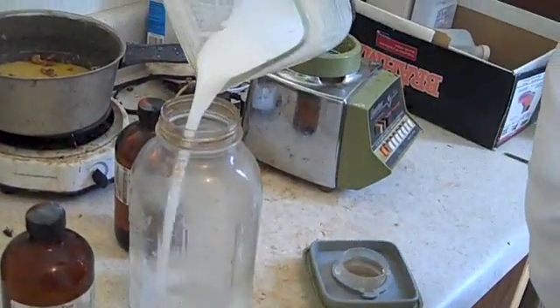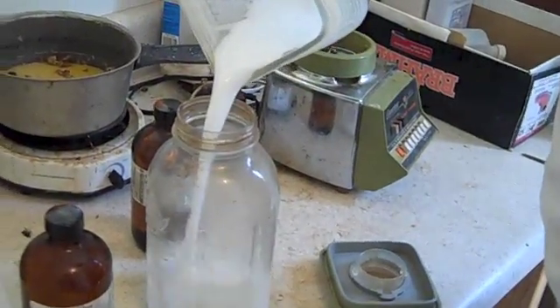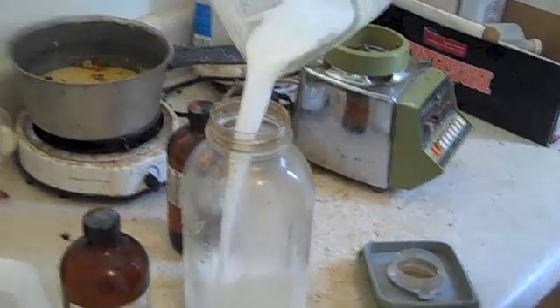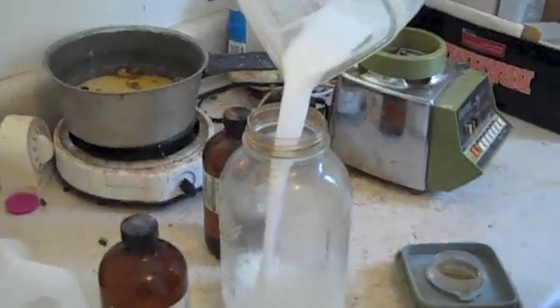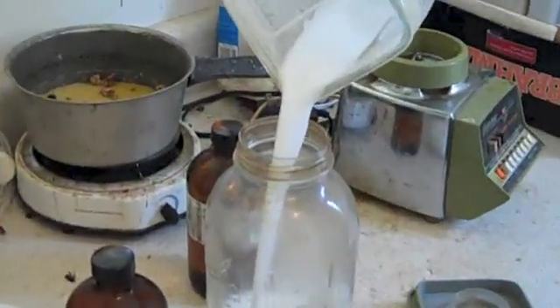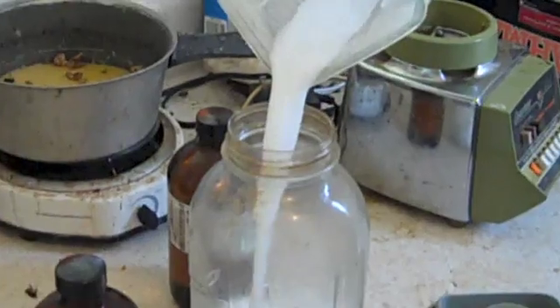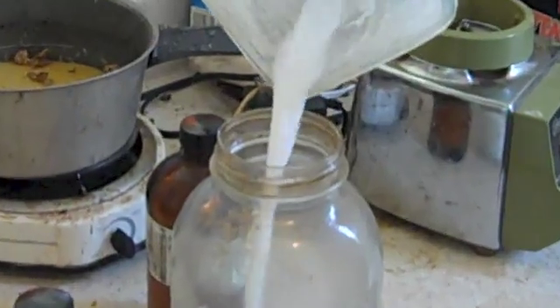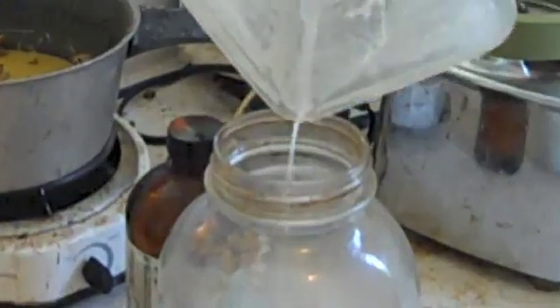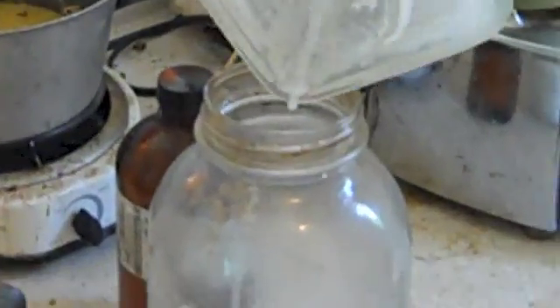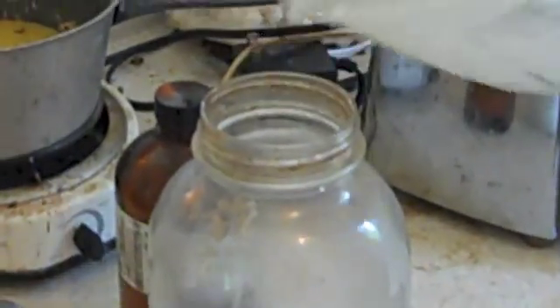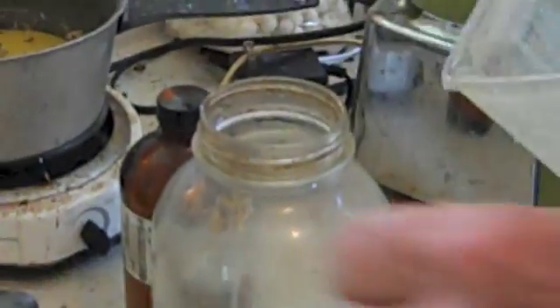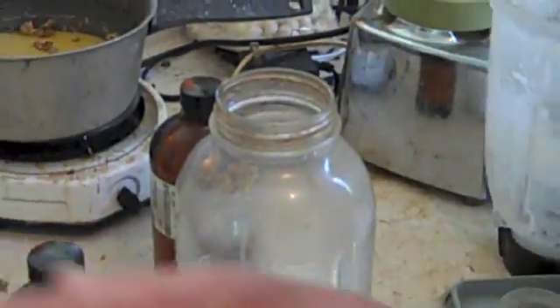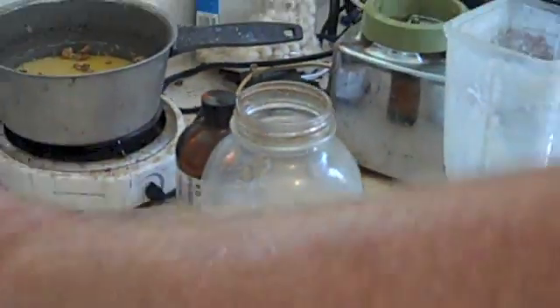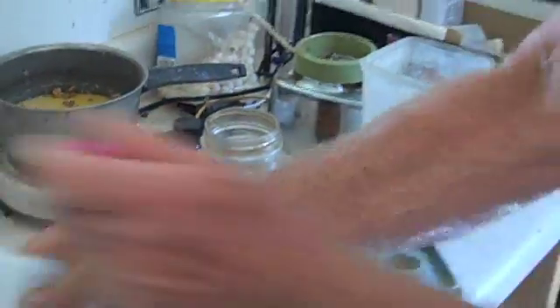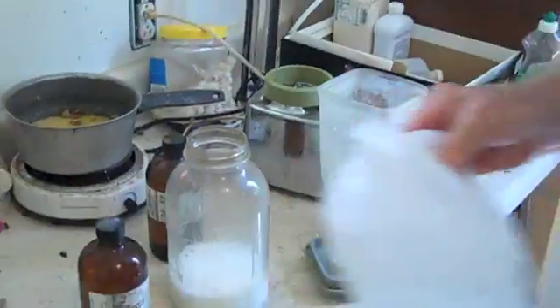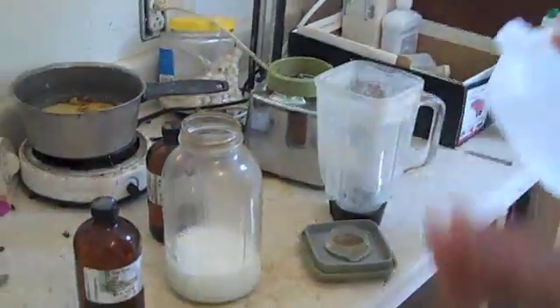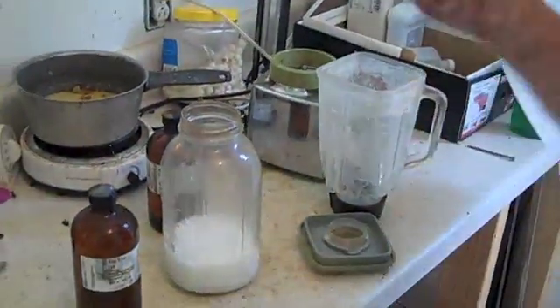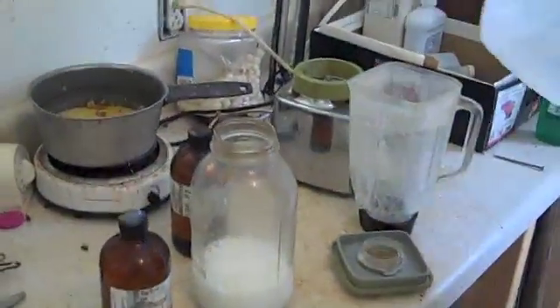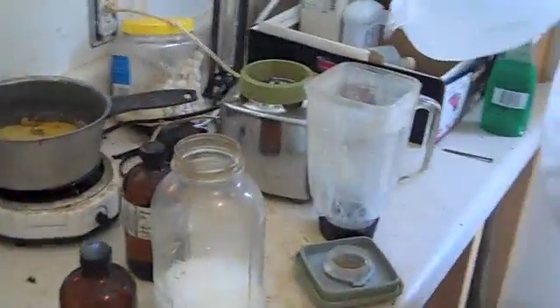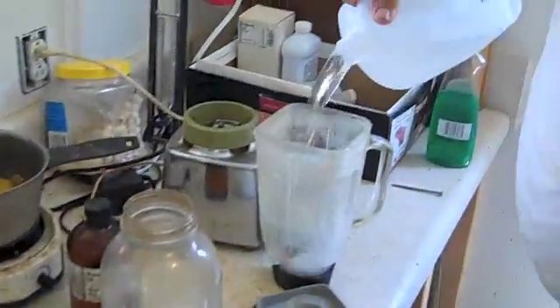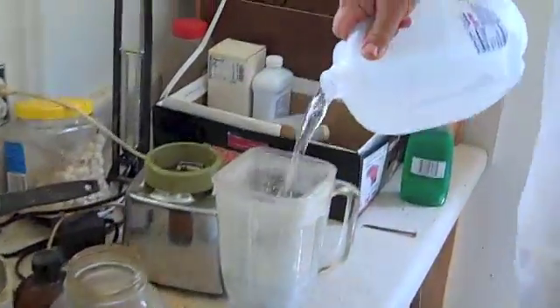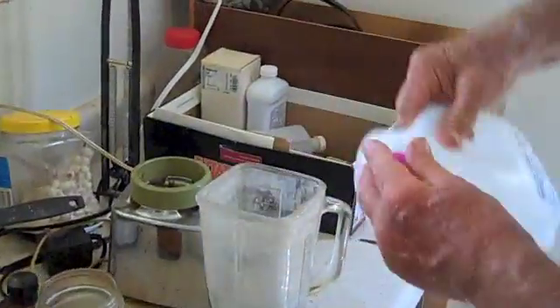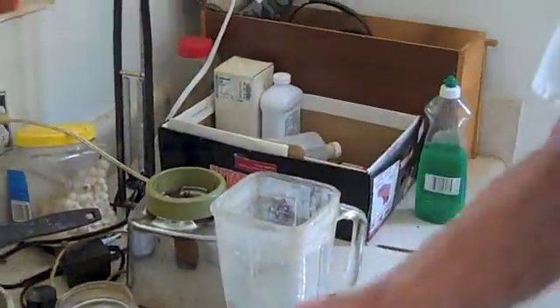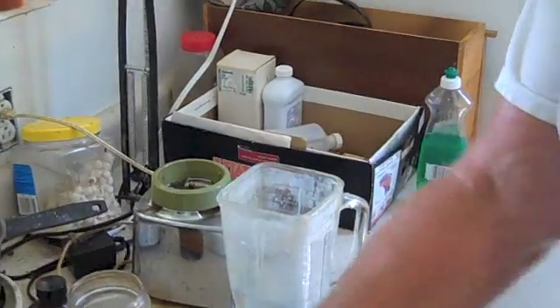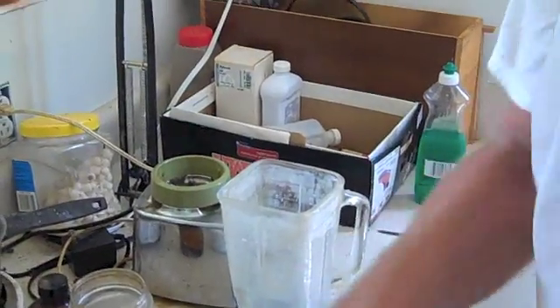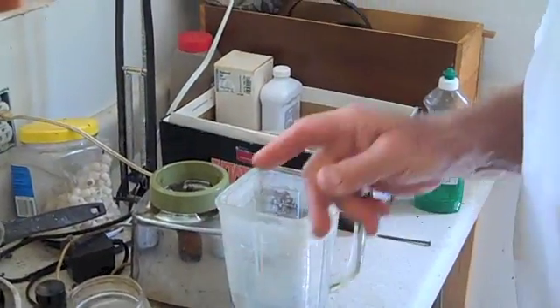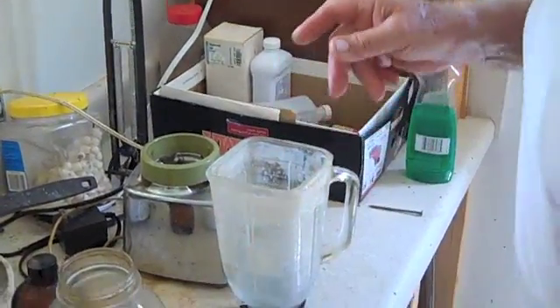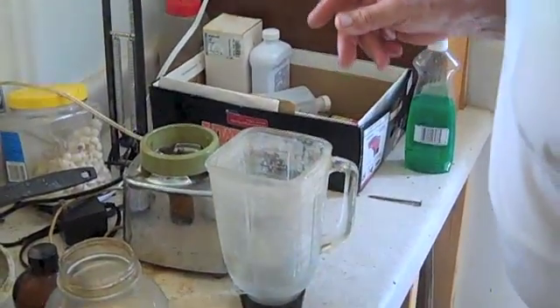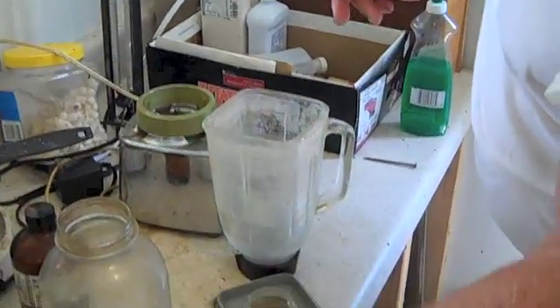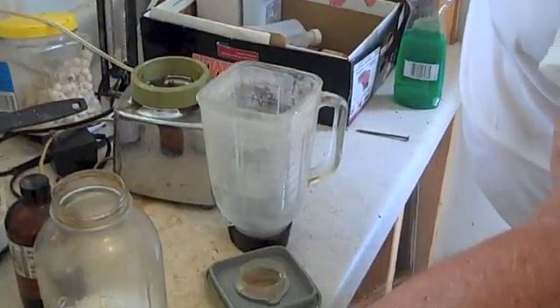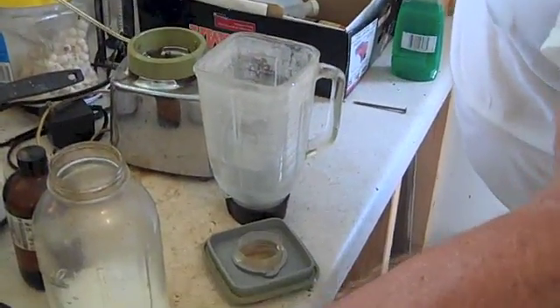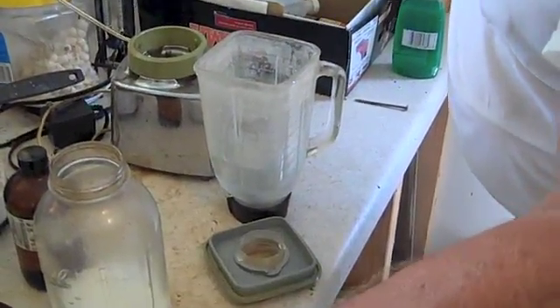See how nice that is mixed? It's got a nice smell to it. Now if you're using your wife's blender, I learned the hard way — put some water in here because this will eat your seals up. It's strong.